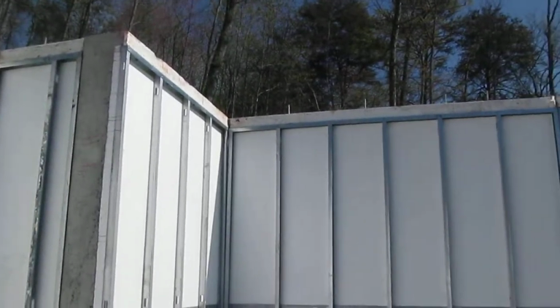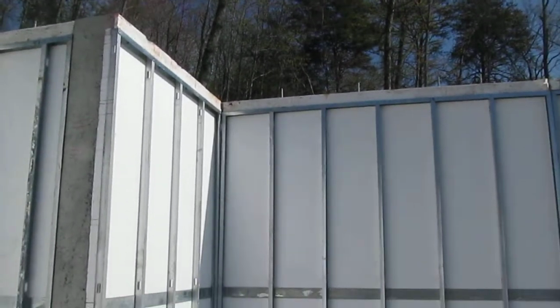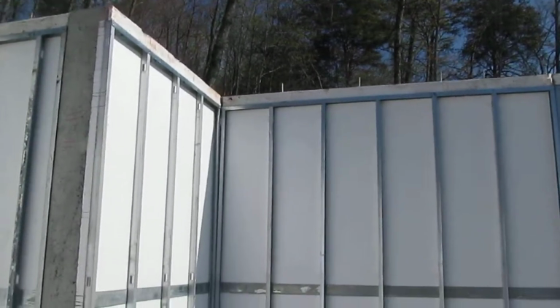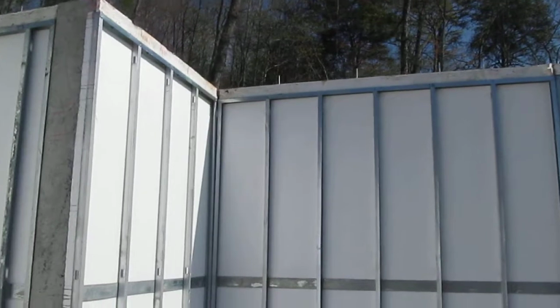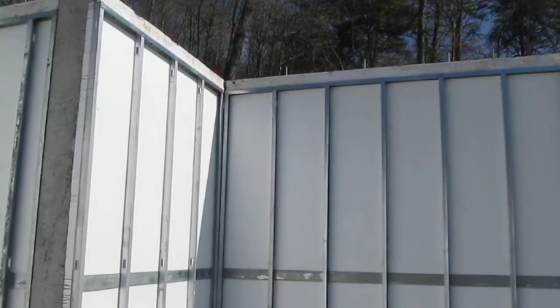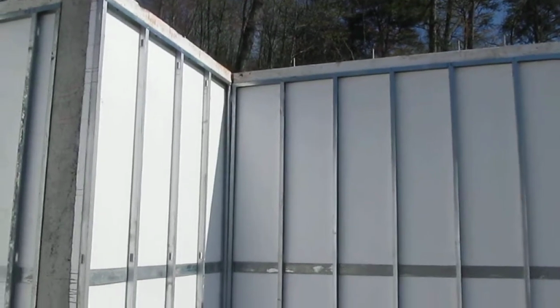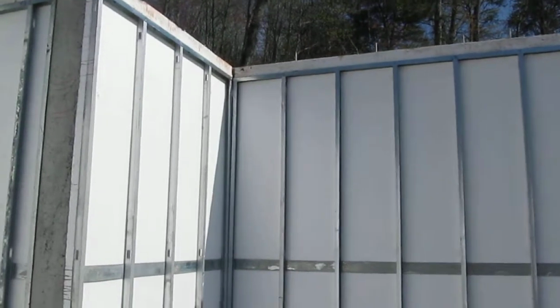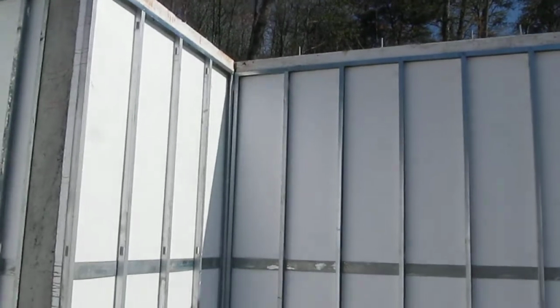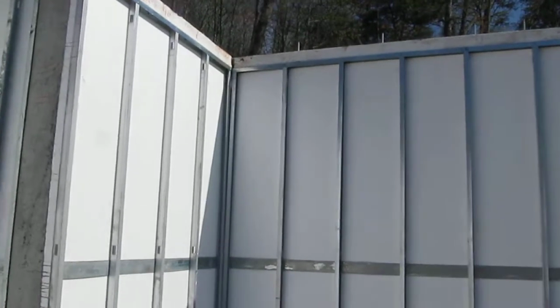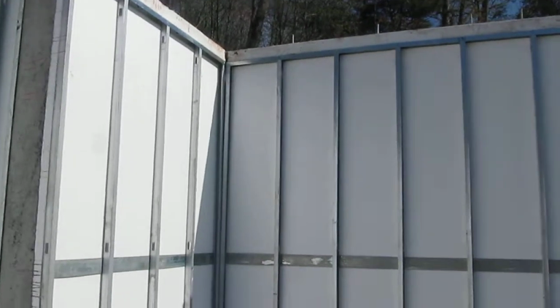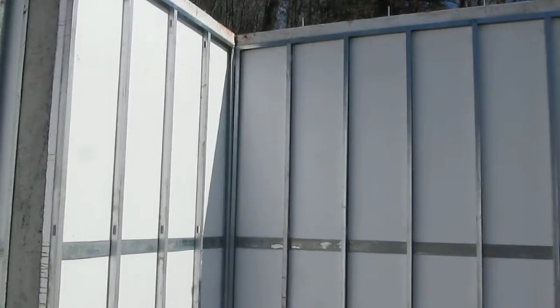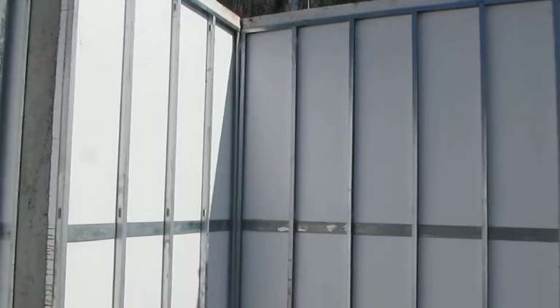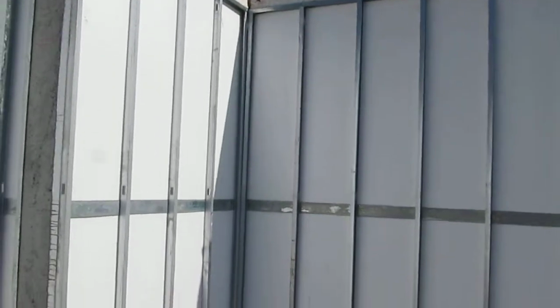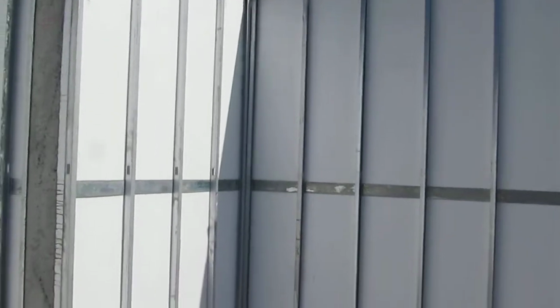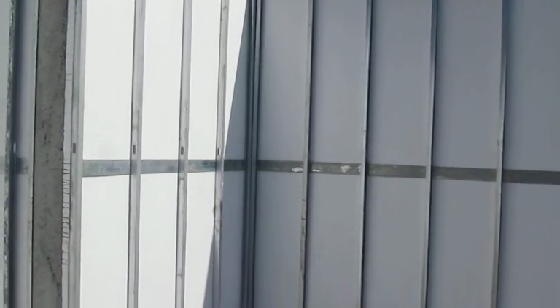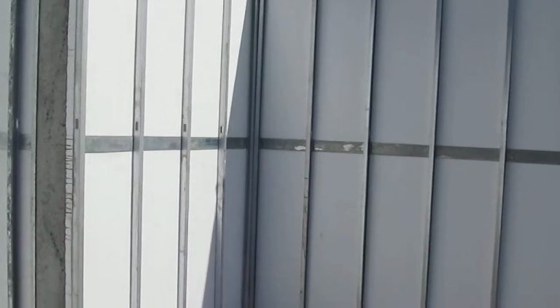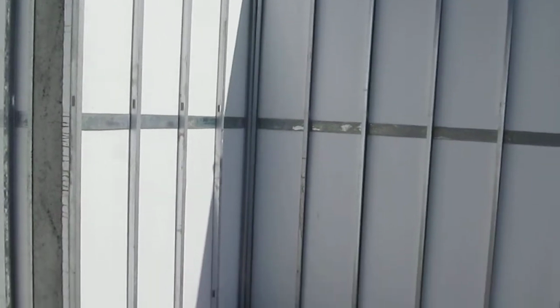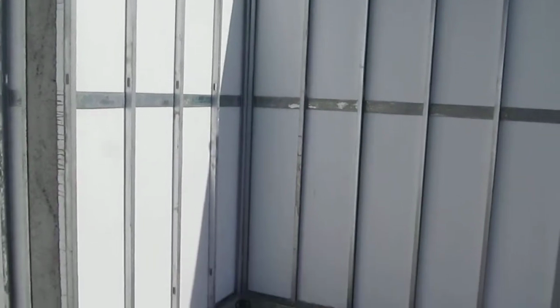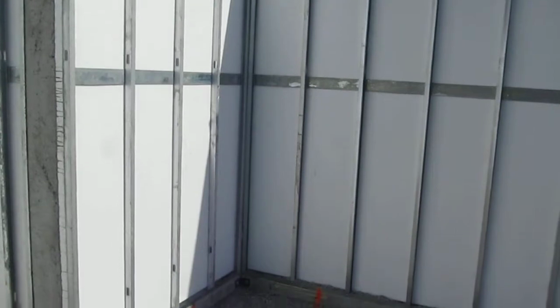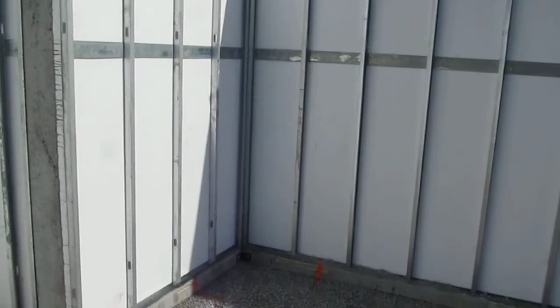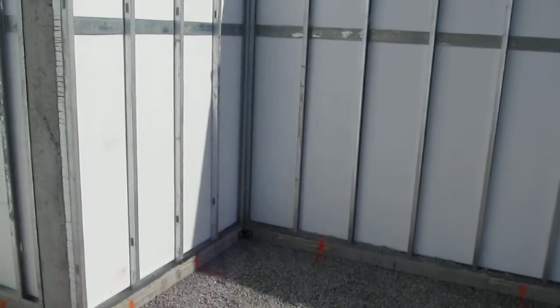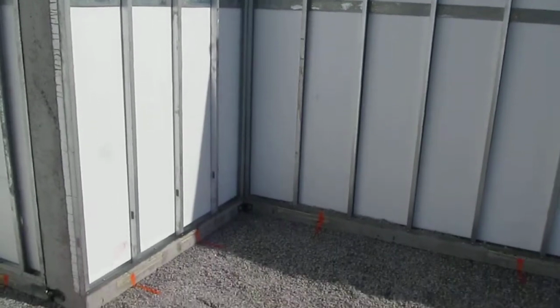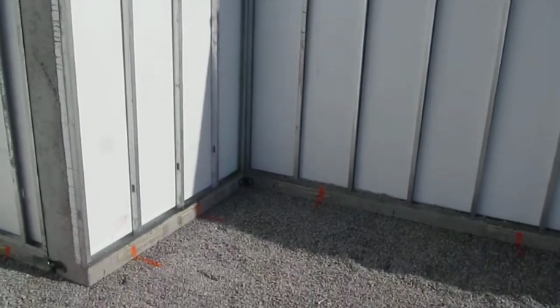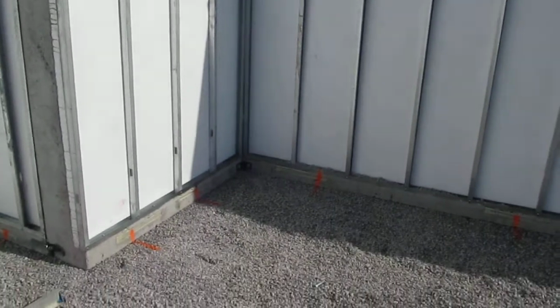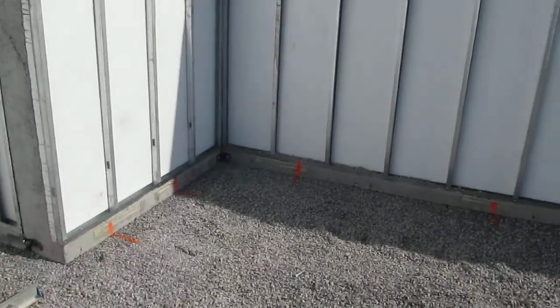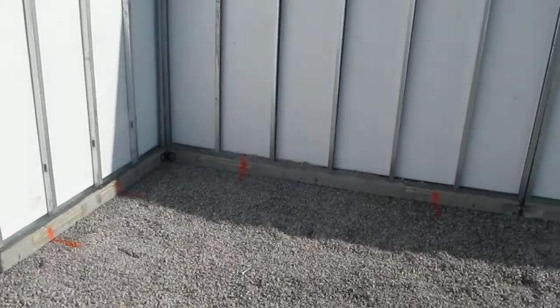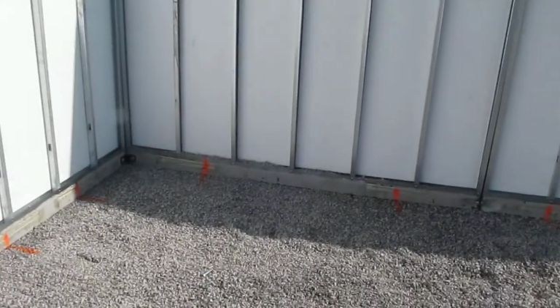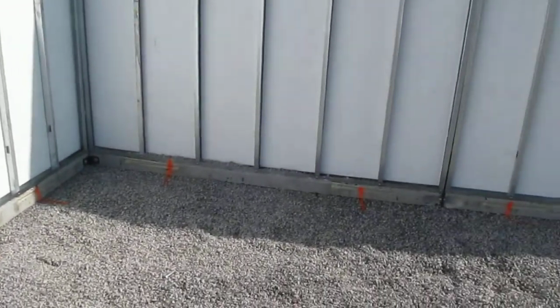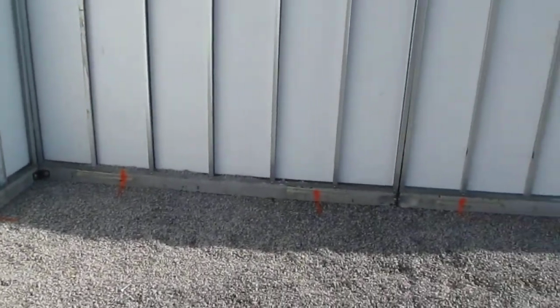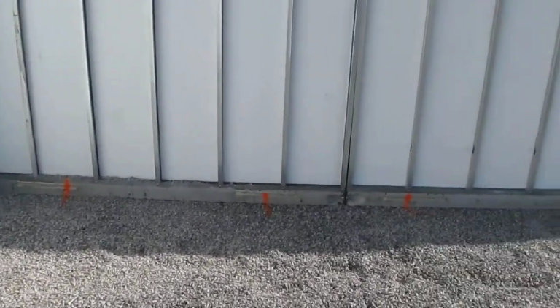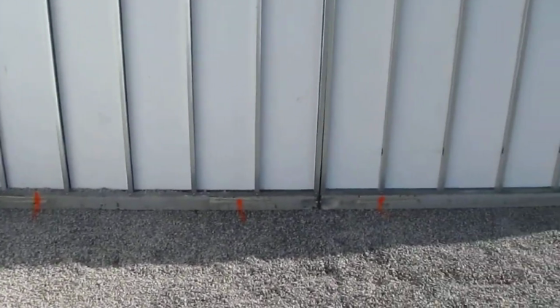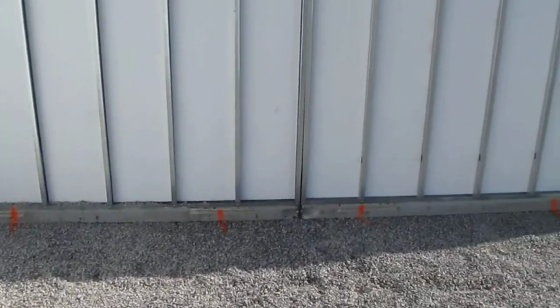The walls are sitting on 10 inches of half-inch clean stone. There's a French drain underneath, probably 6 inches below where the floors sit.